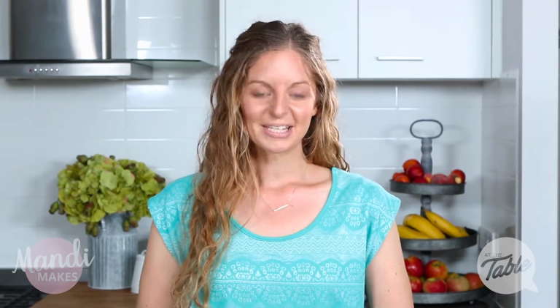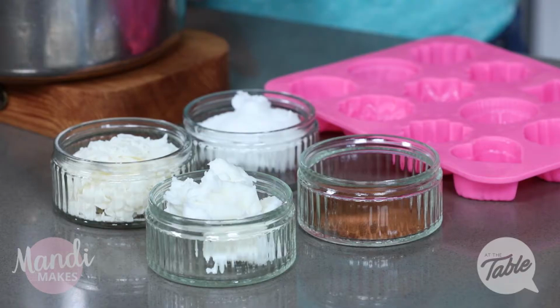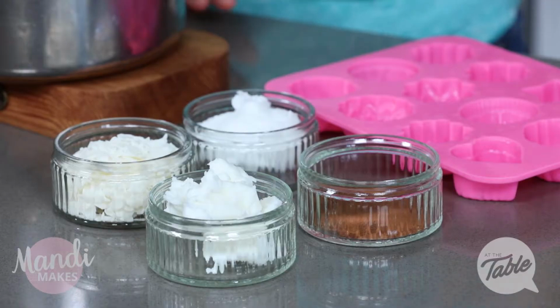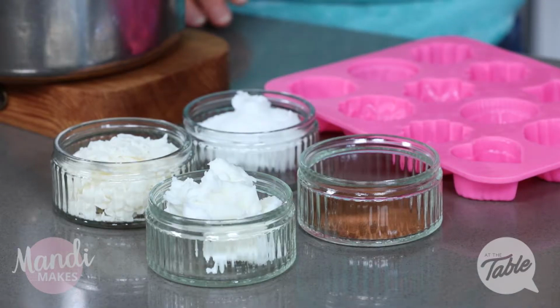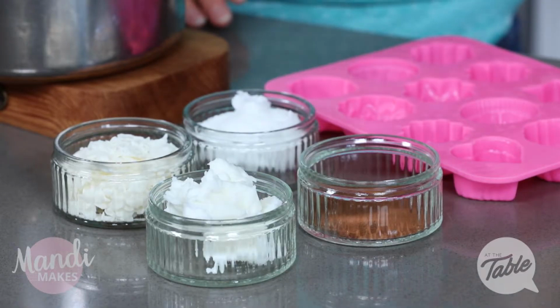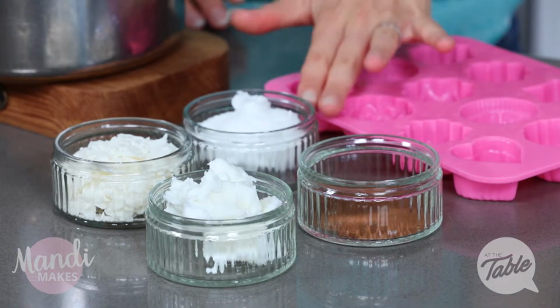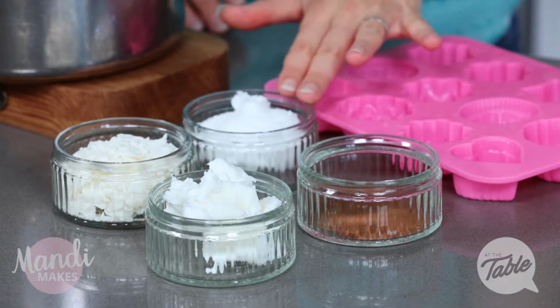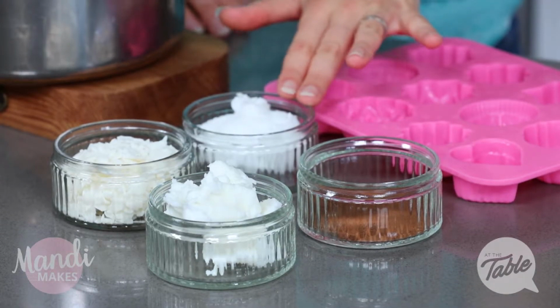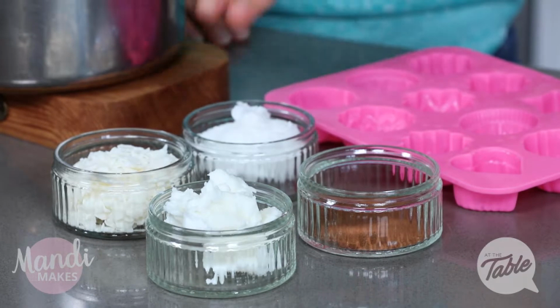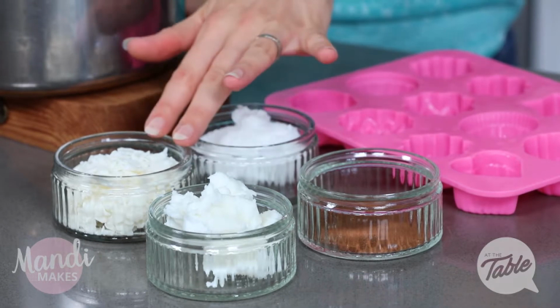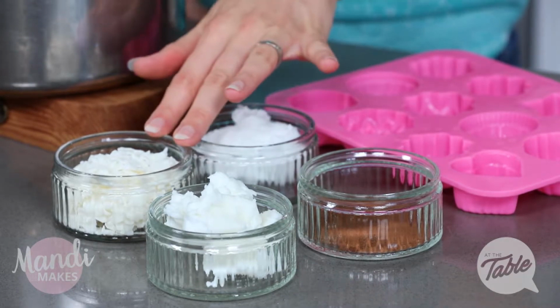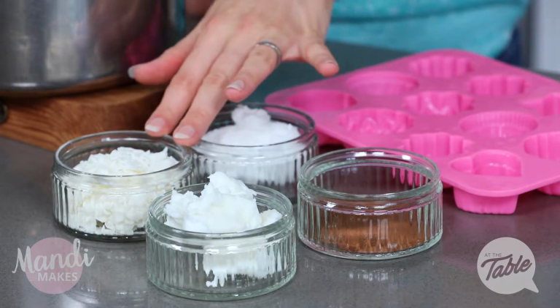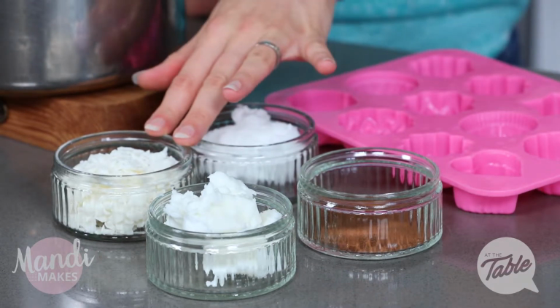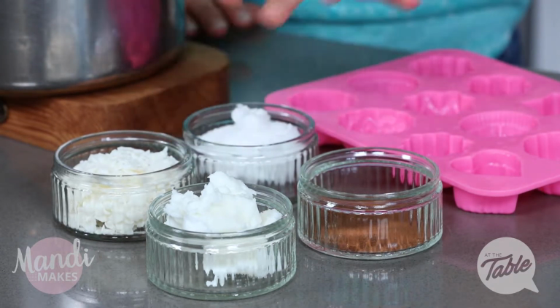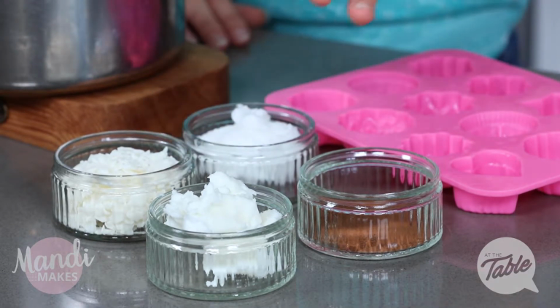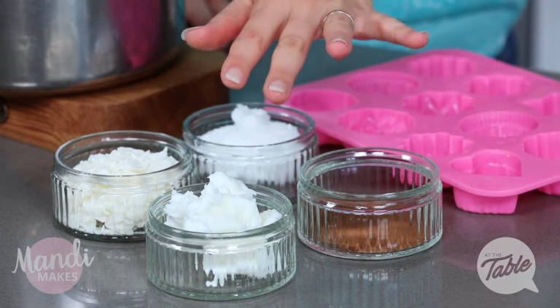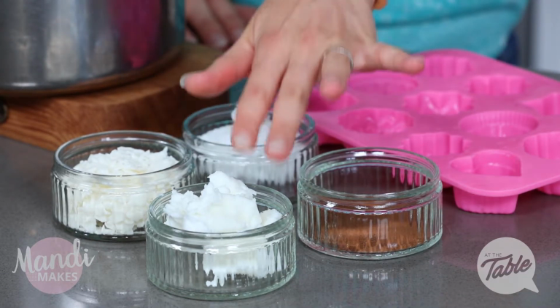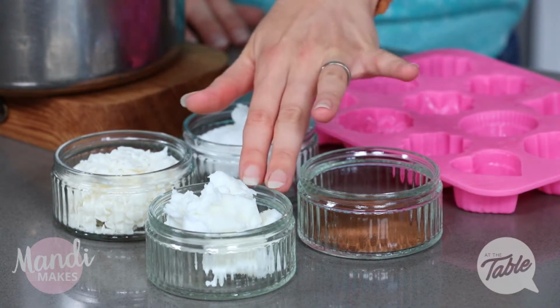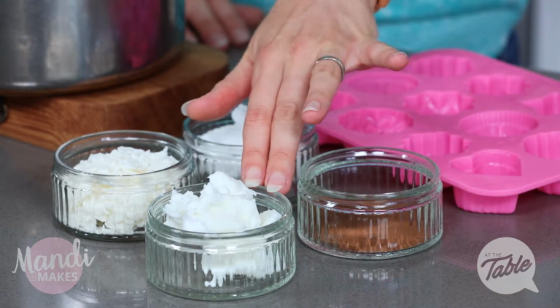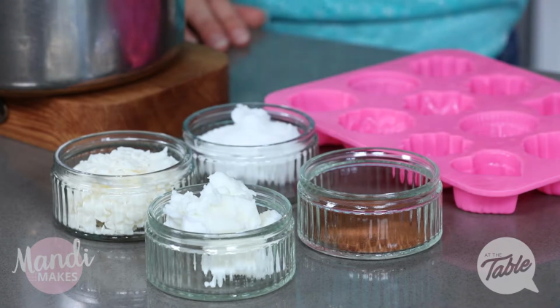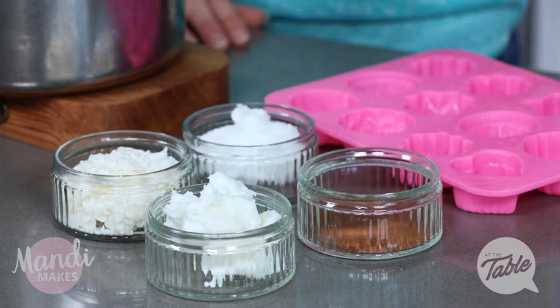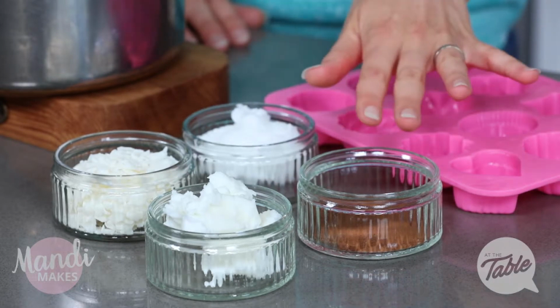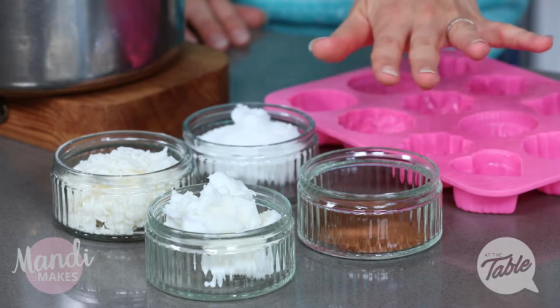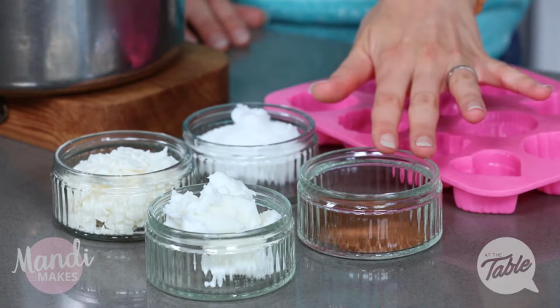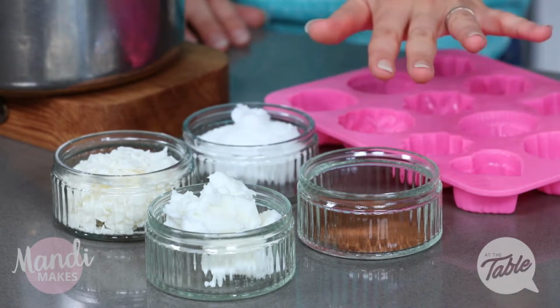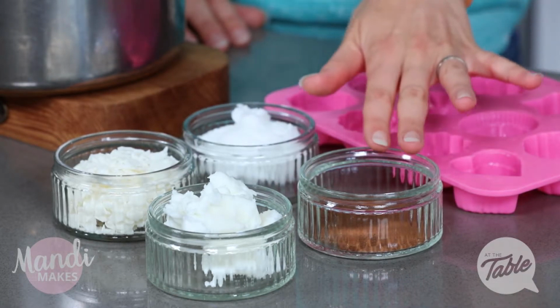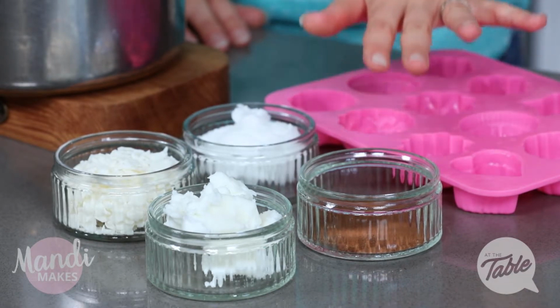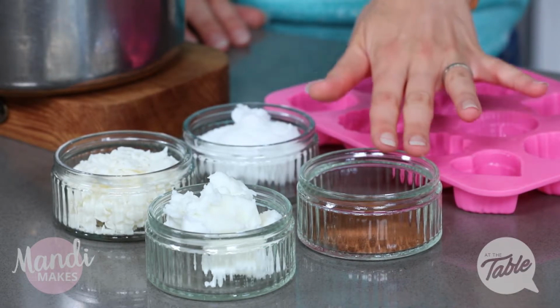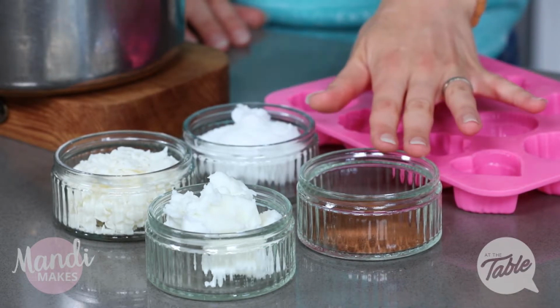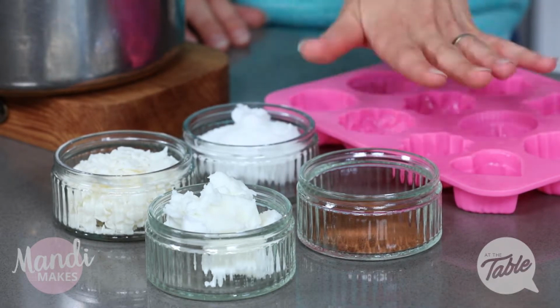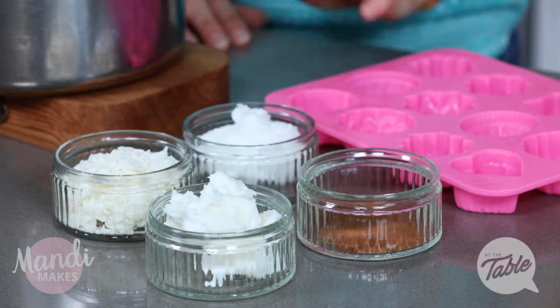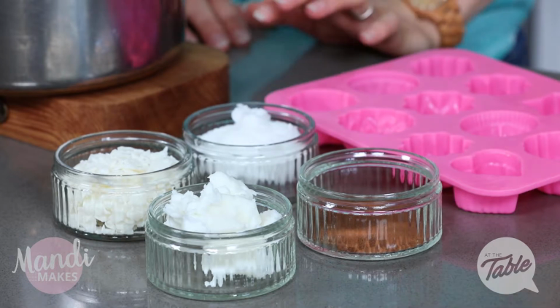You are going to need some coconut oil, some wax — beeswax or soy wax — you'll need some shea butter, and you'll also need some cinnamon, nutmeg, and cocoa powder. That's going to give us our colour.